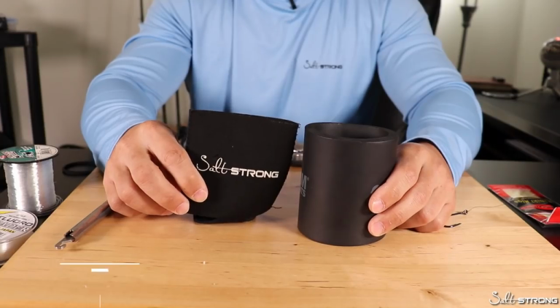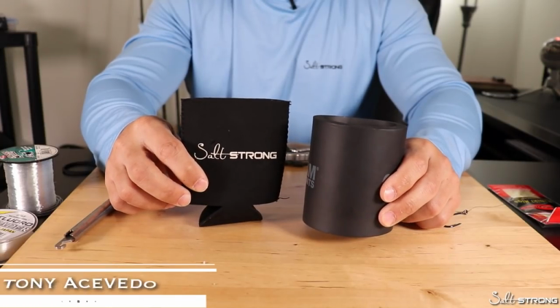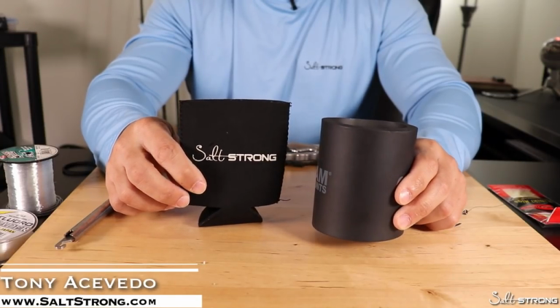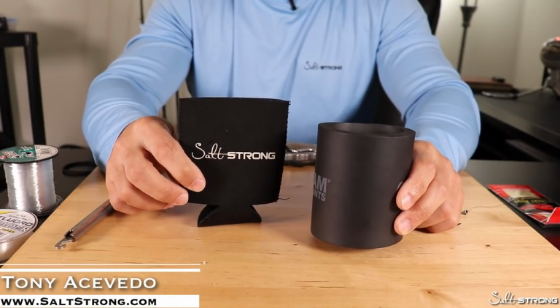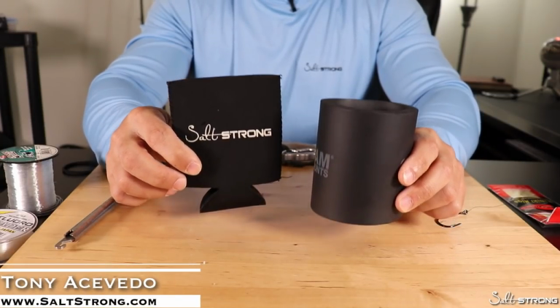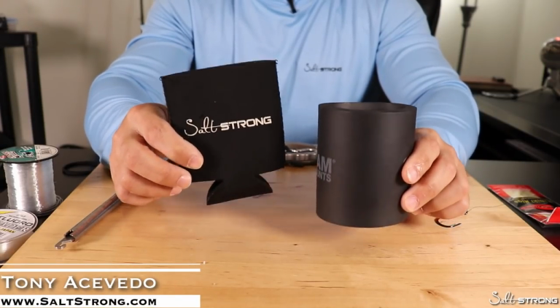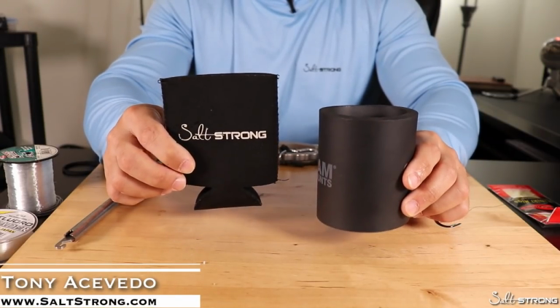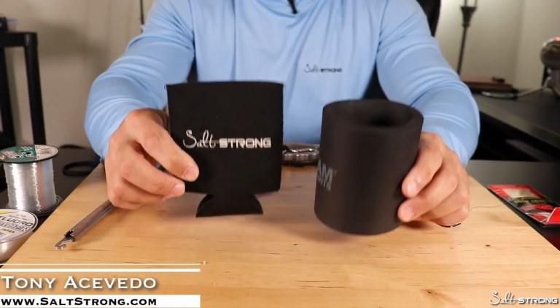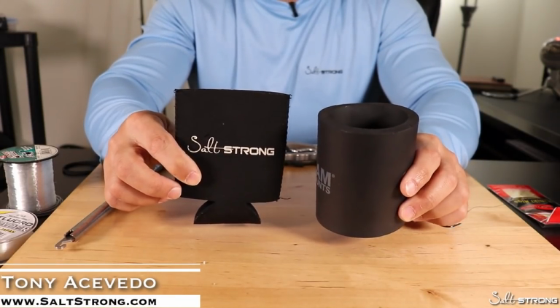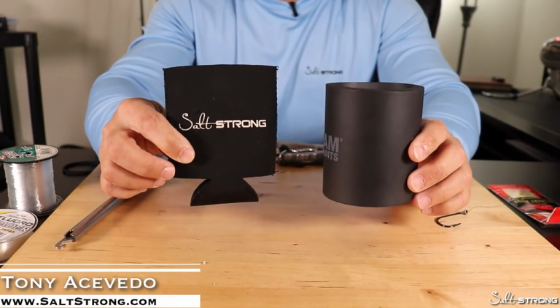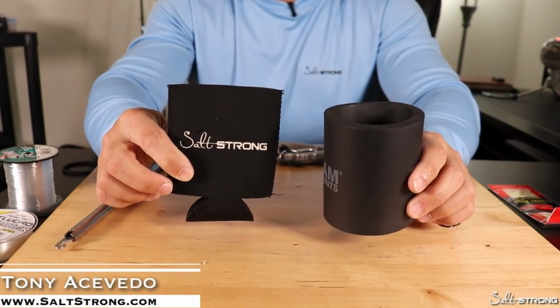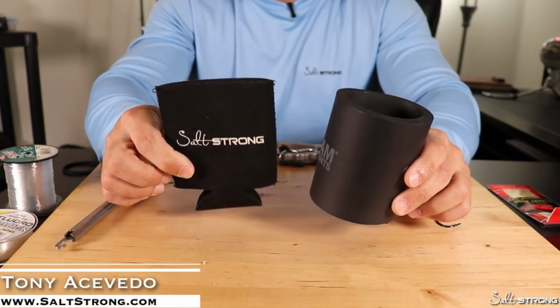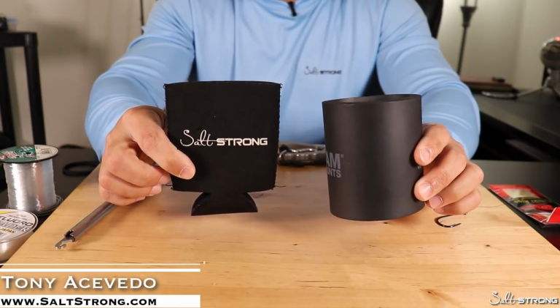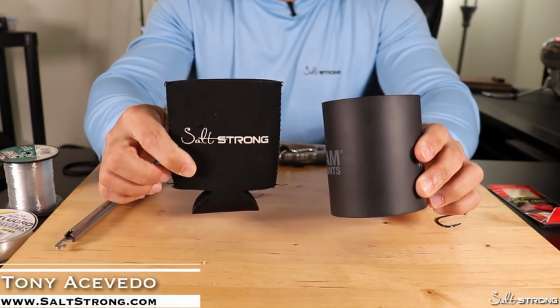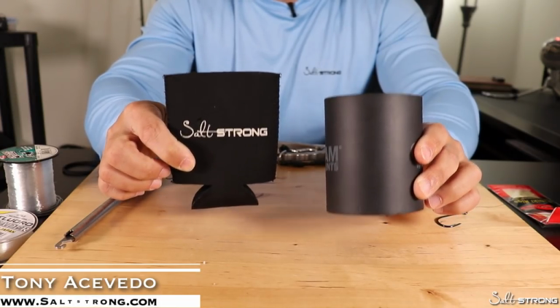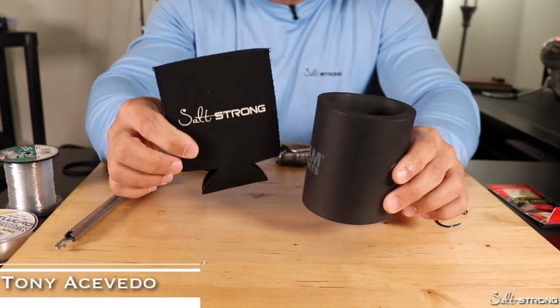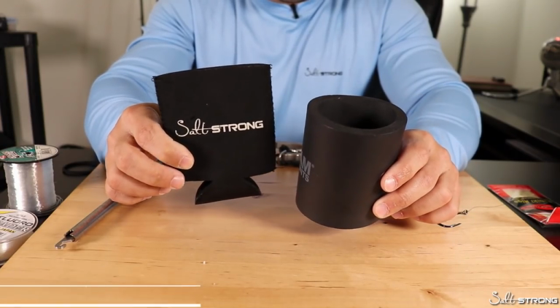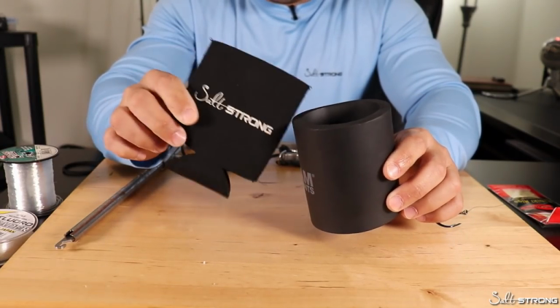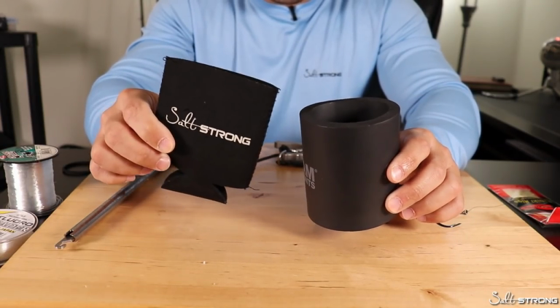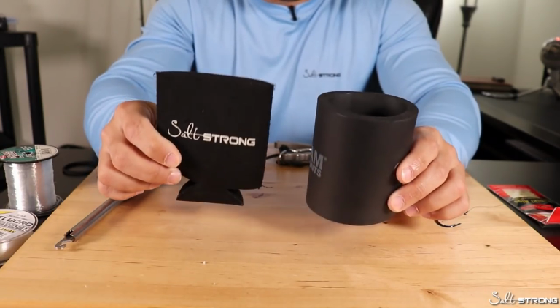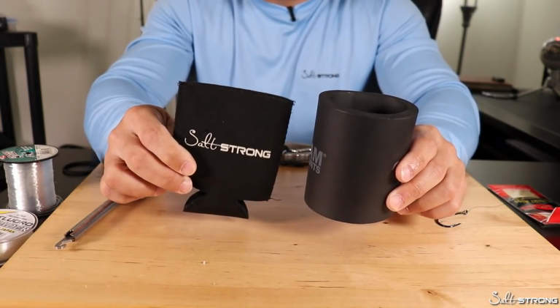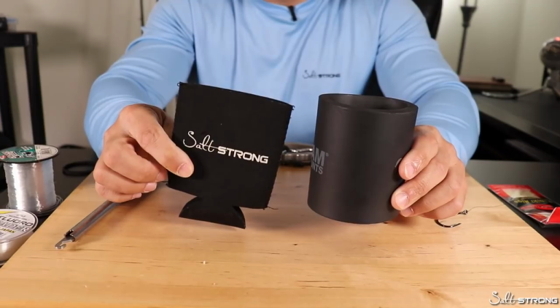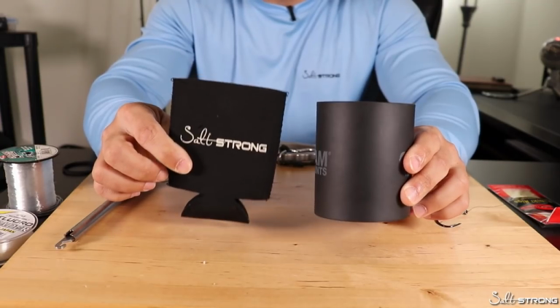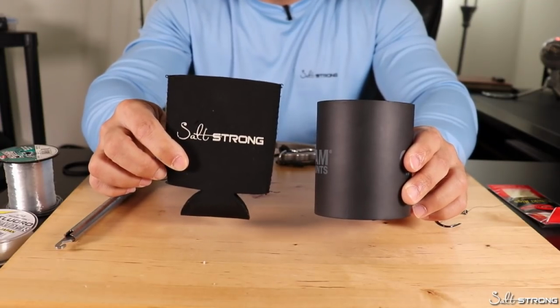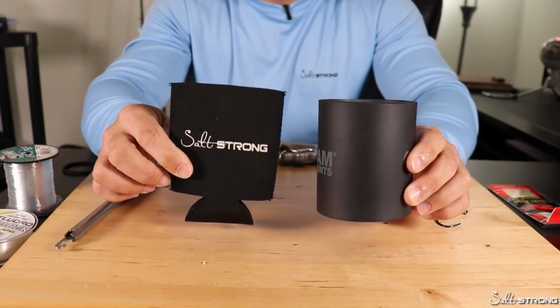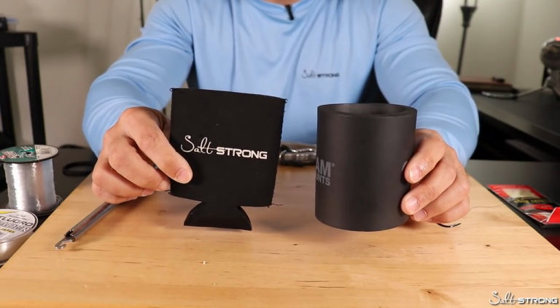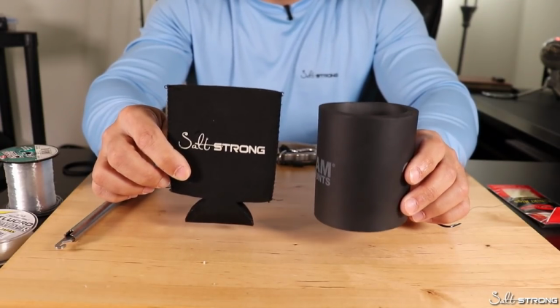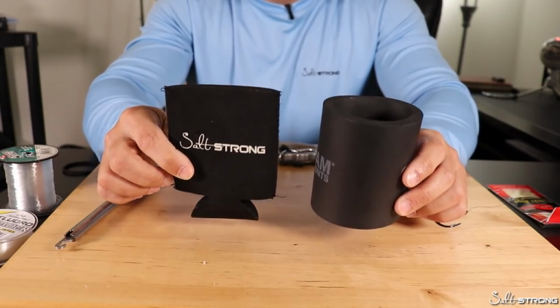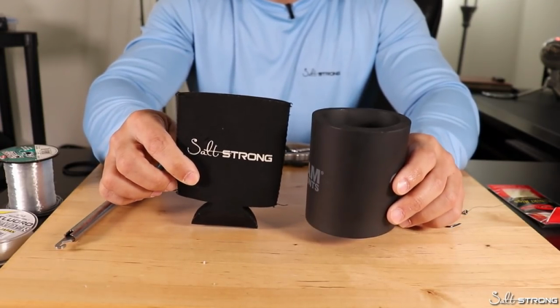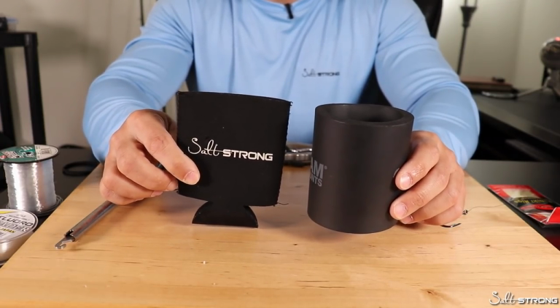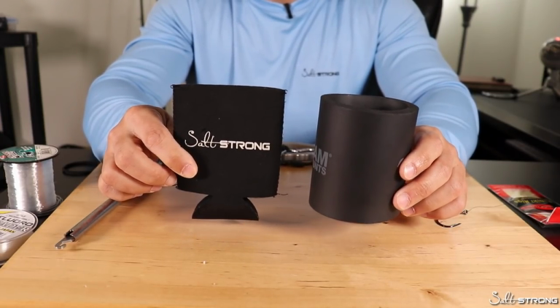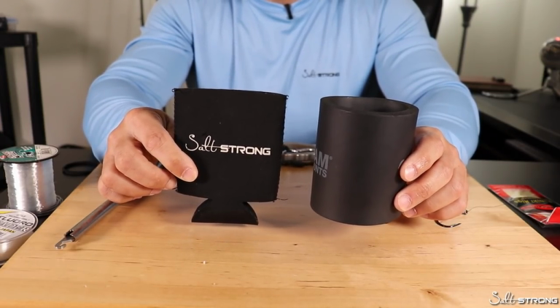In this video, I wanted to share with you guys some hacks for using beer koozies or drink koozies when it comes to fishing. A lot of us have a ton of these things laying around not being used and taking up space, so might as well put them to good use.